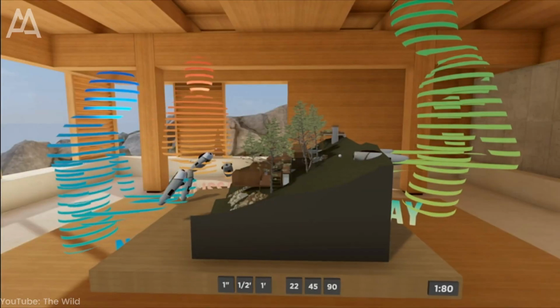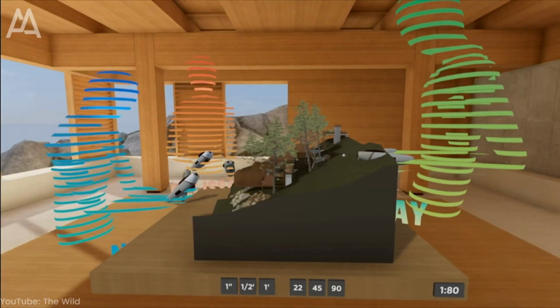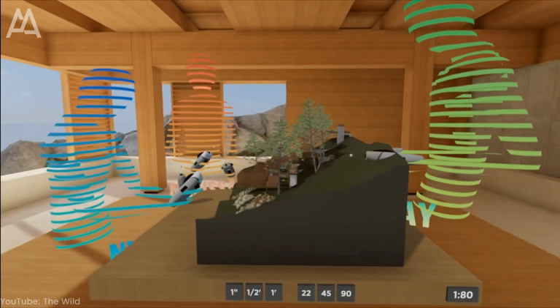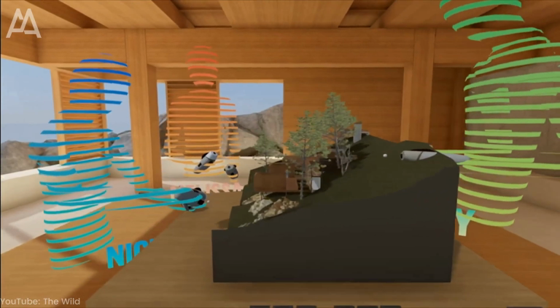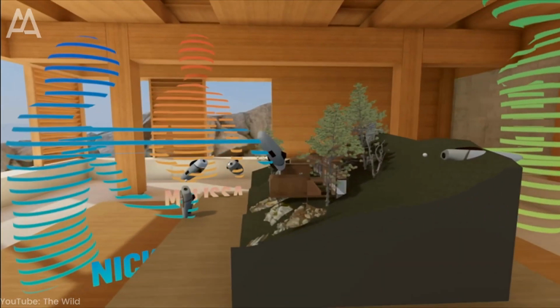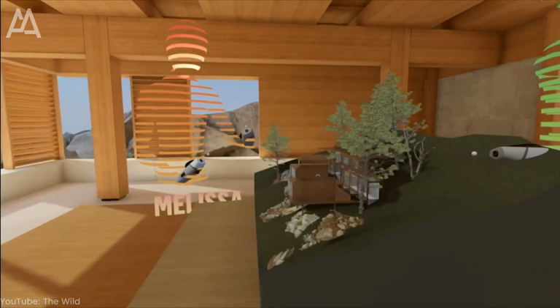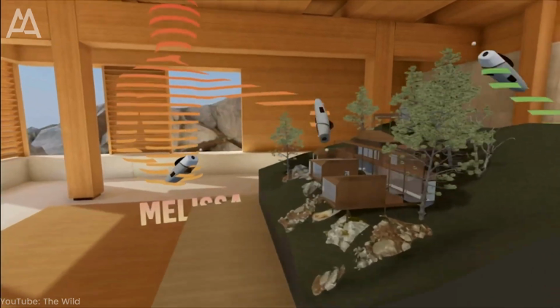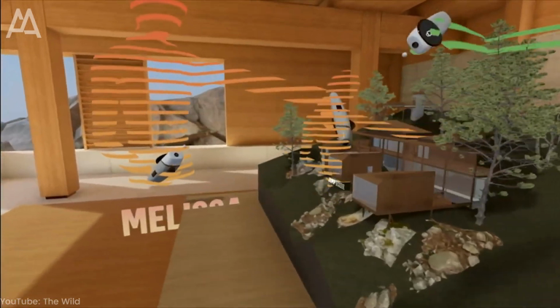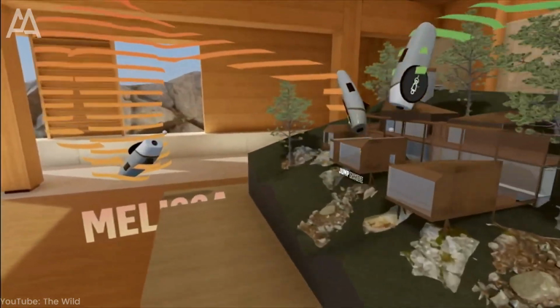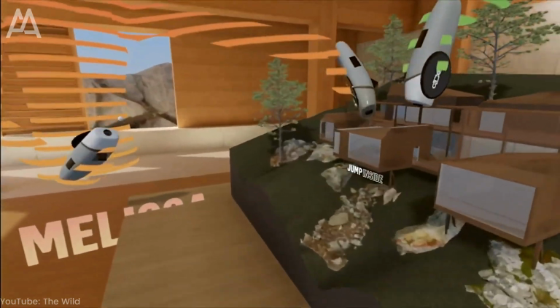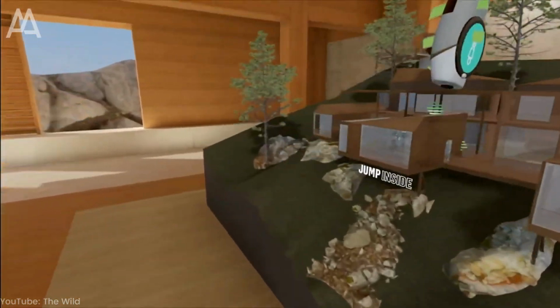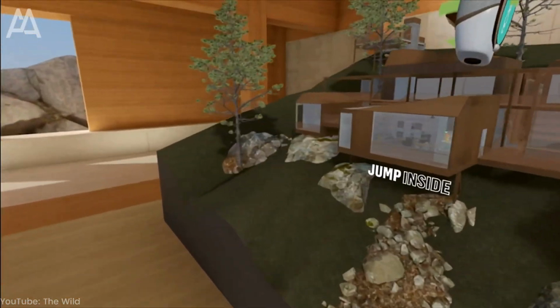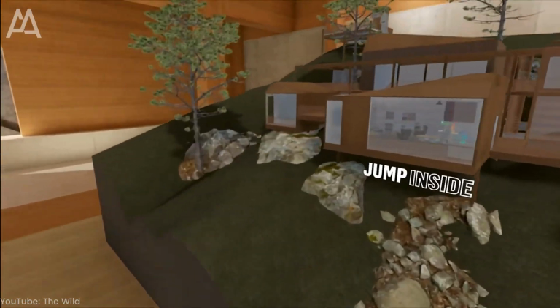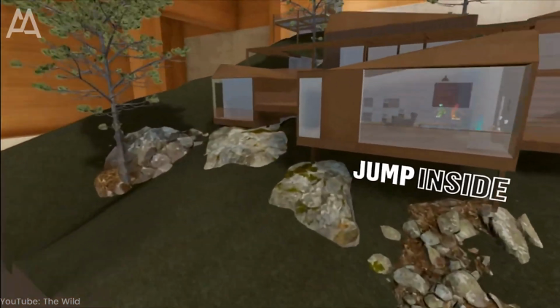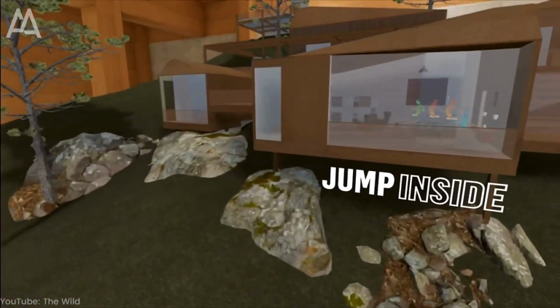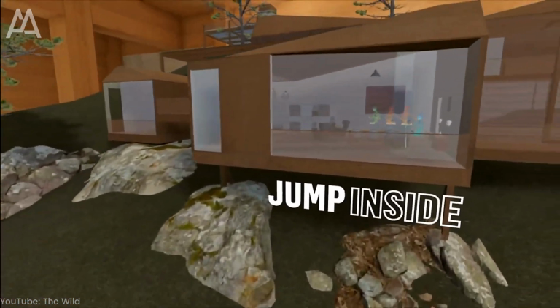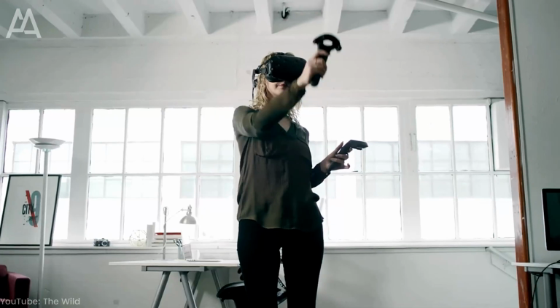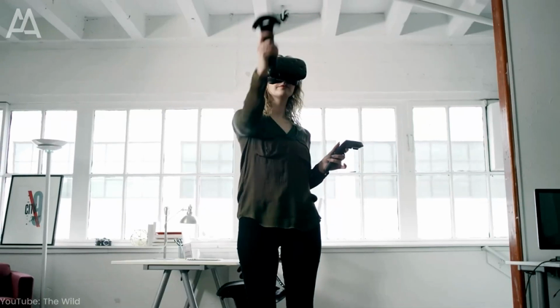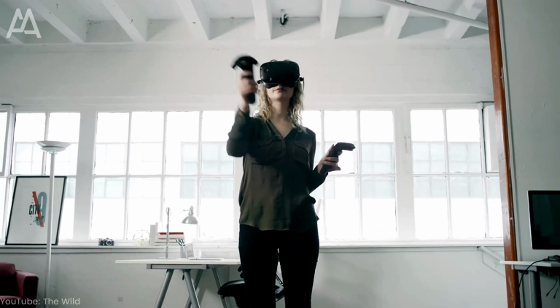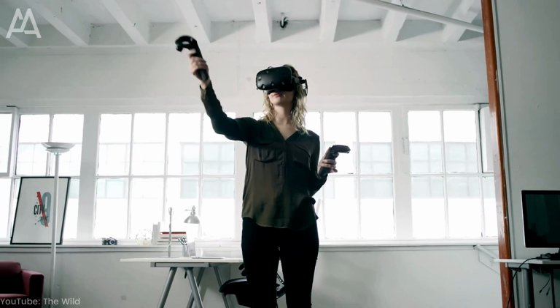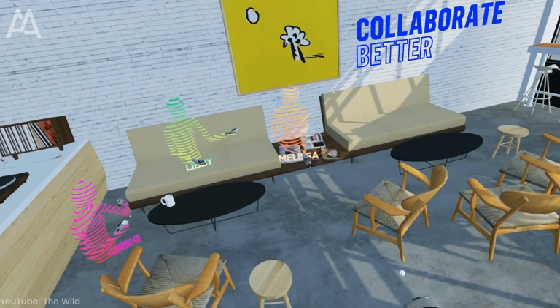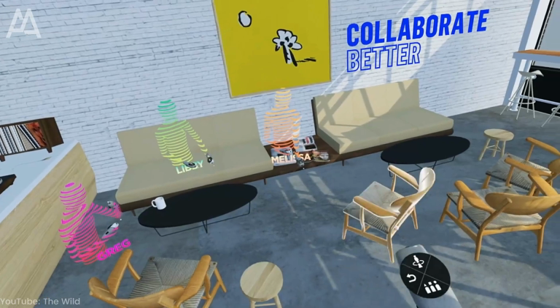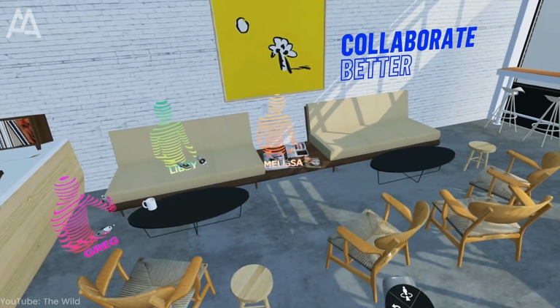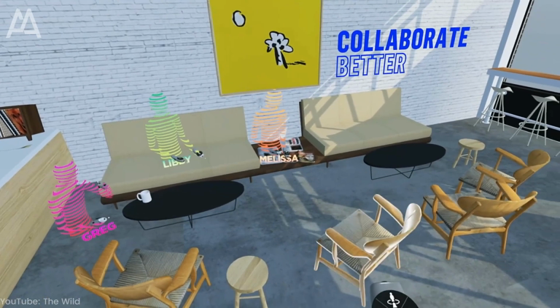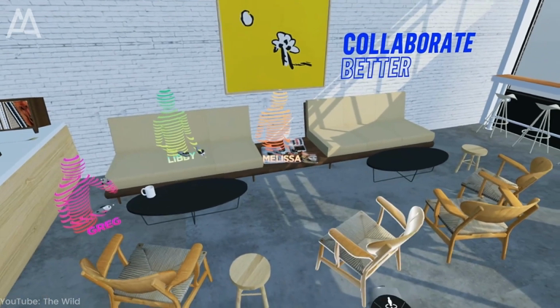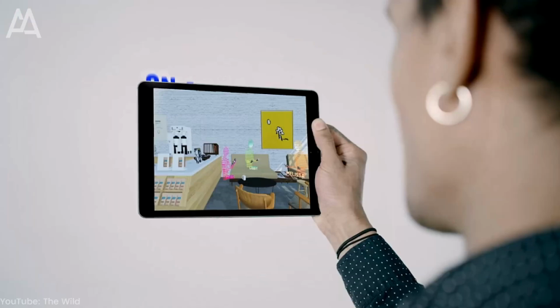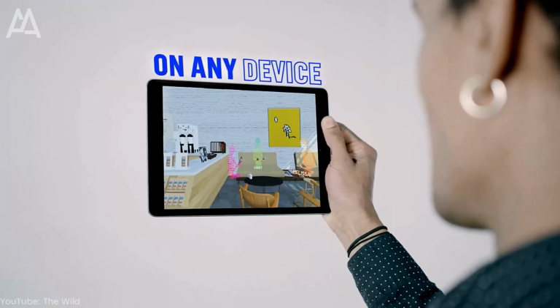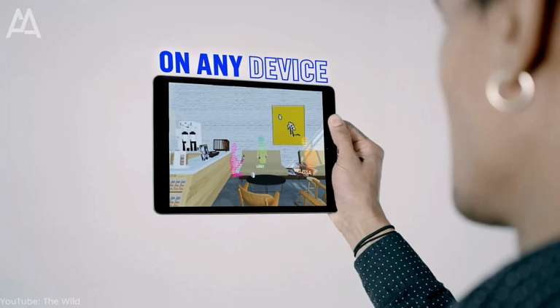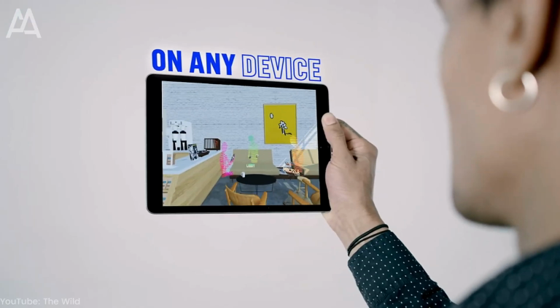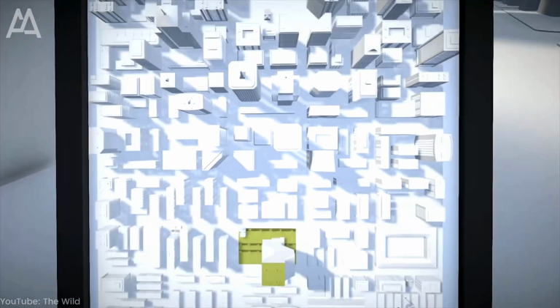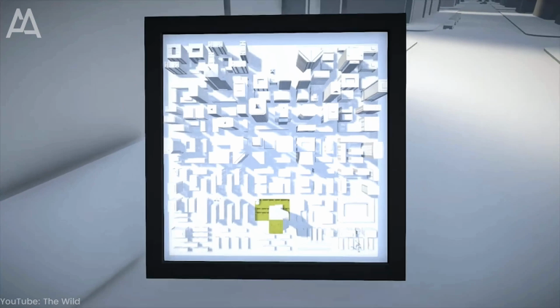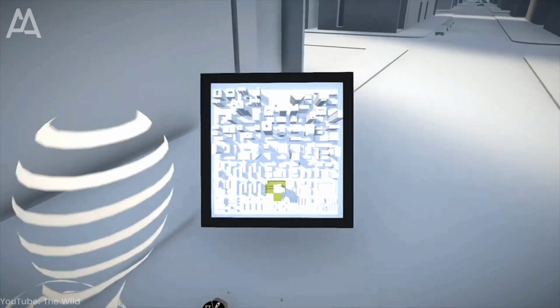With VR and AR, team members can design, discuss, and edit designs together, which increases efficiency and improves communication. Teams can solve problems faster and come up with innovative ideas.